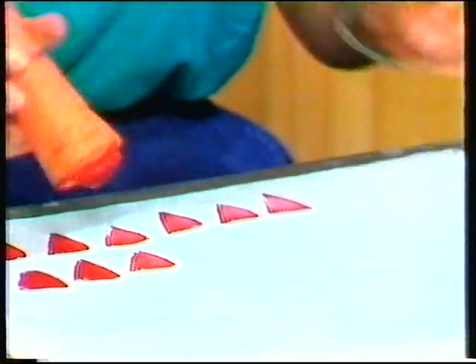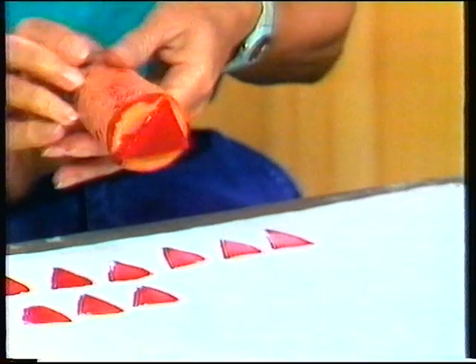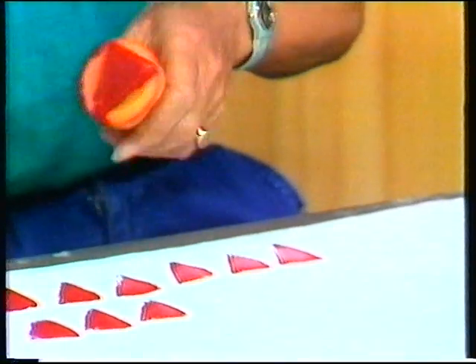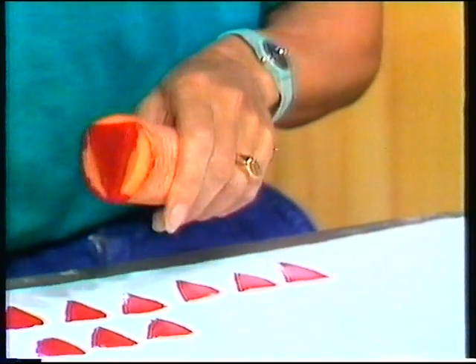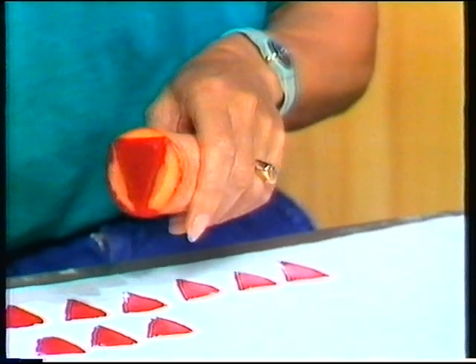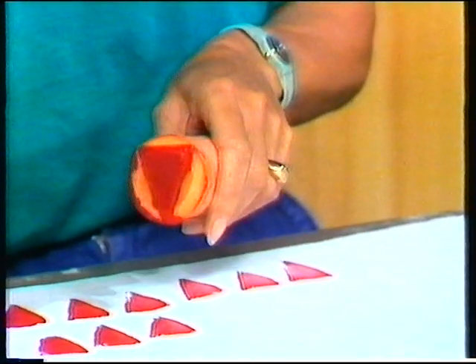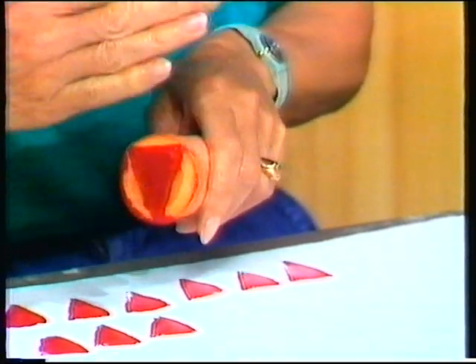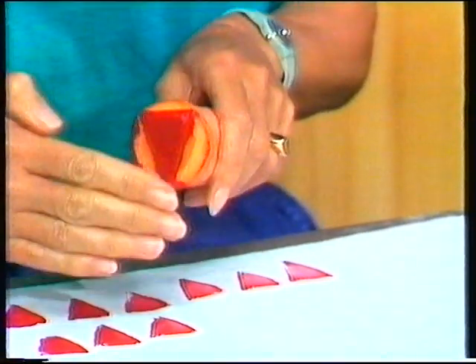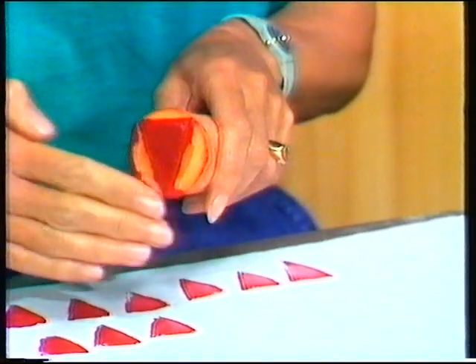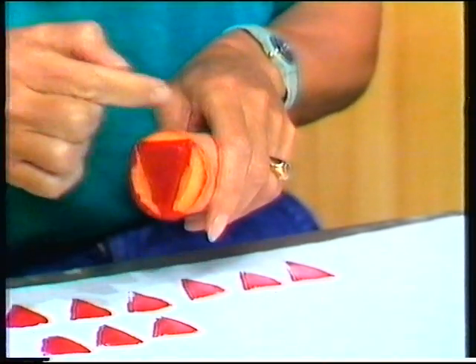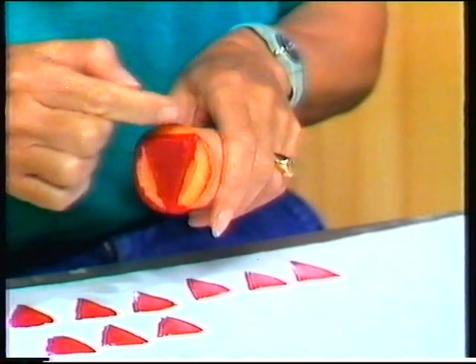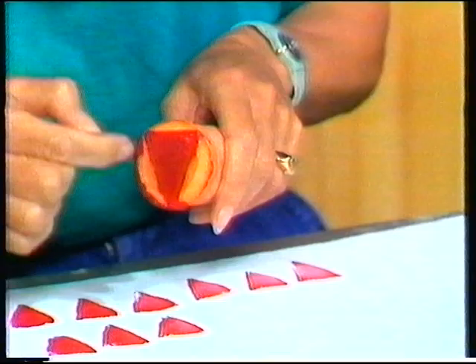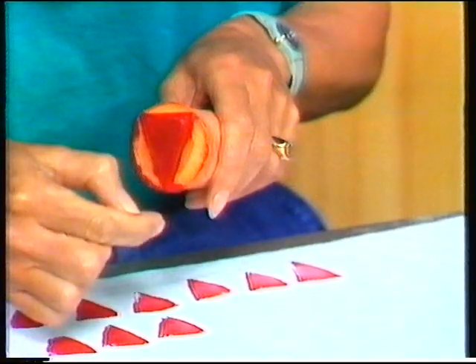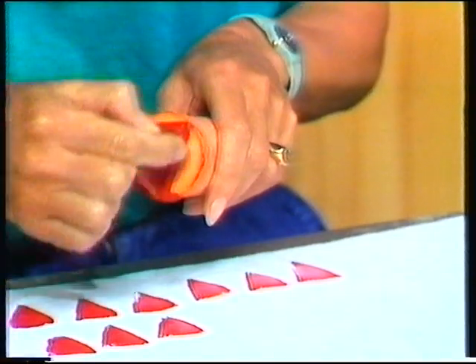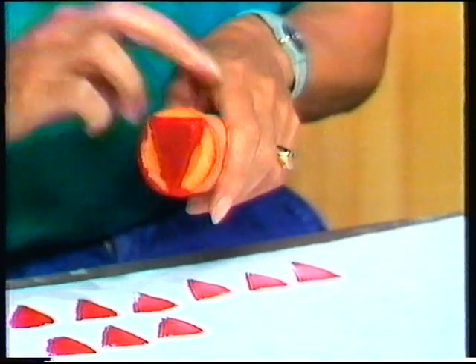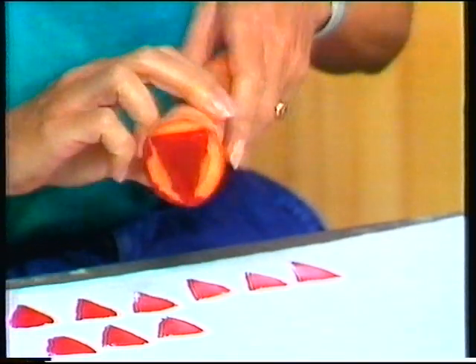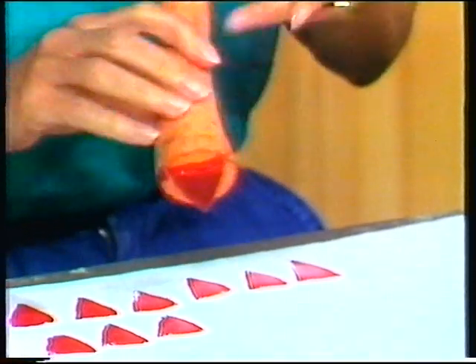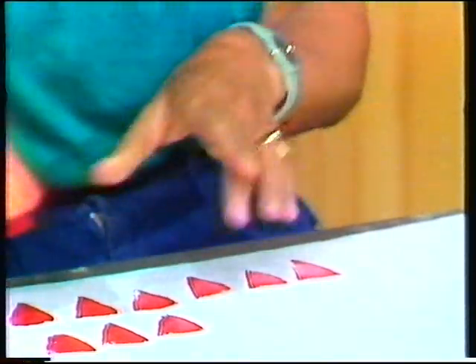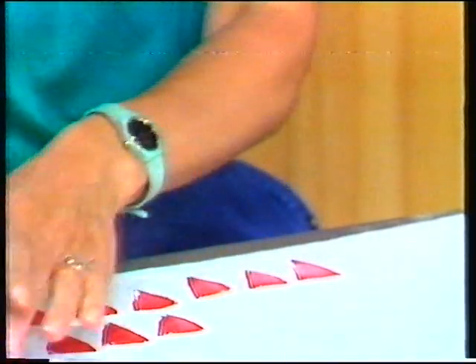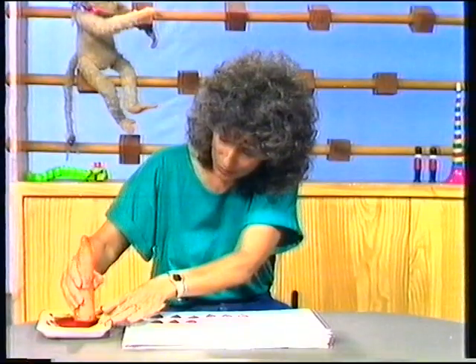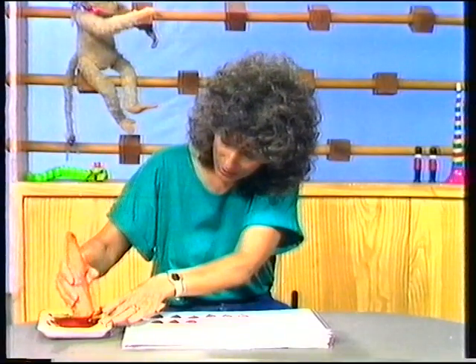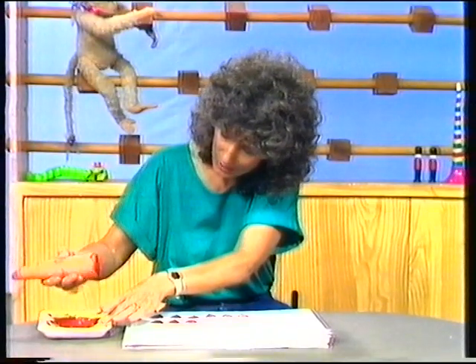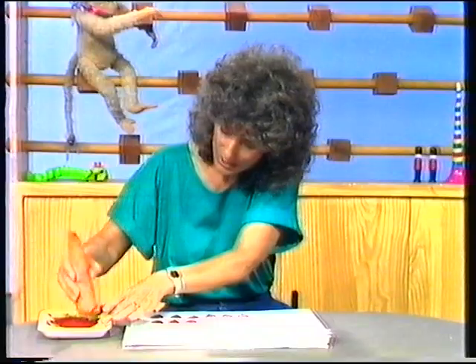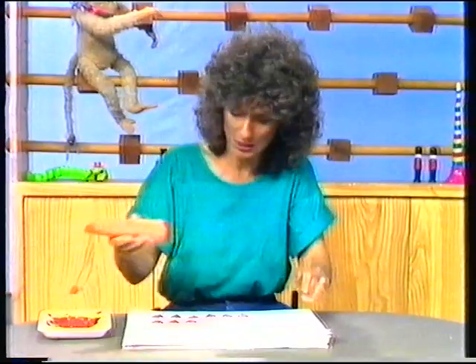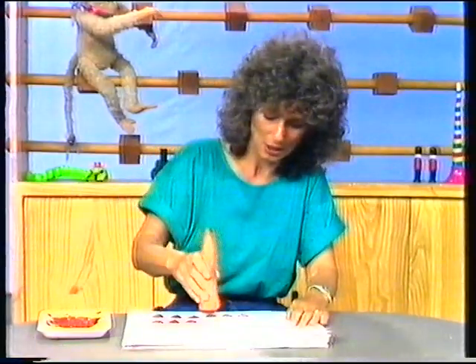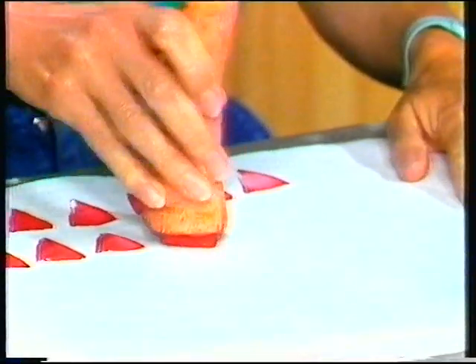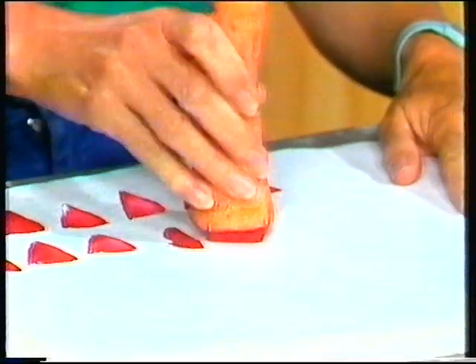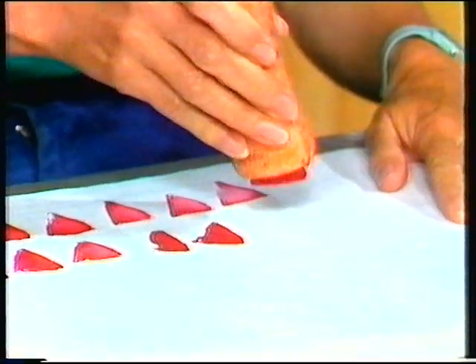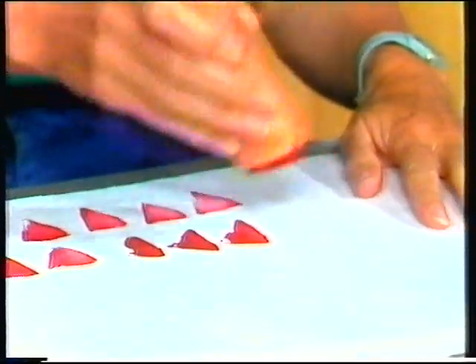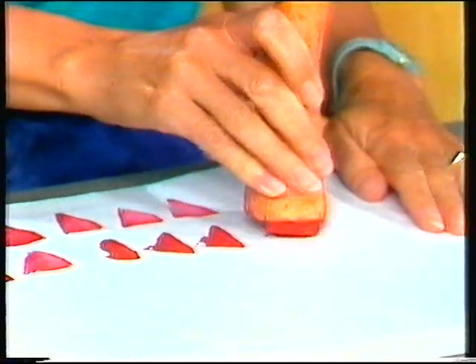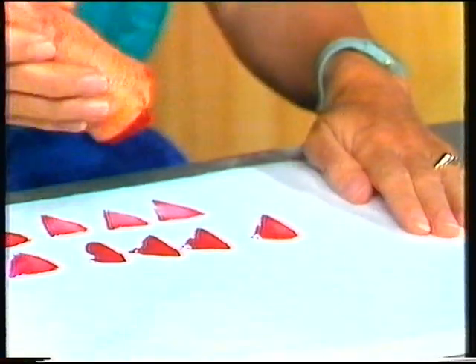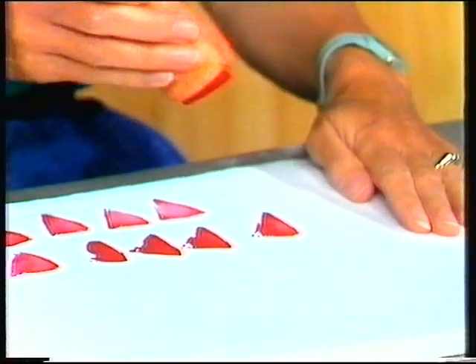See, I've made this carrot stamp by cutting off the end, and then cutting a triangle here. Now some more paint on my carrot stamp, and stamp, stamp, stamp, stamp. There.